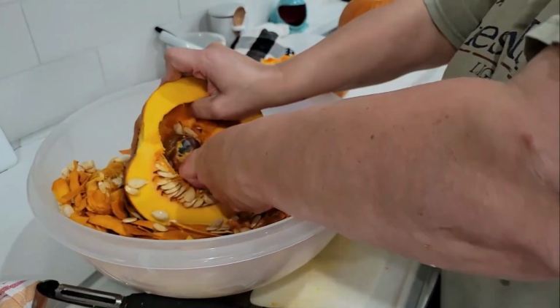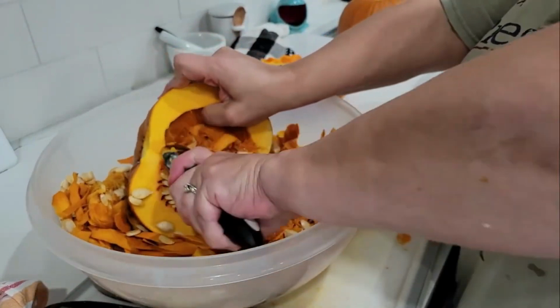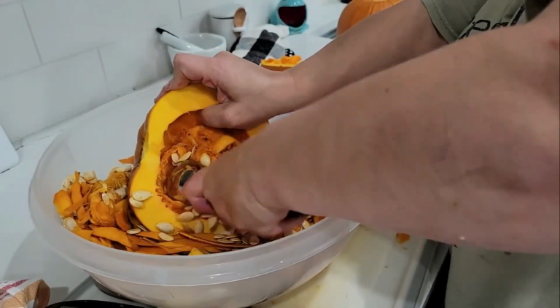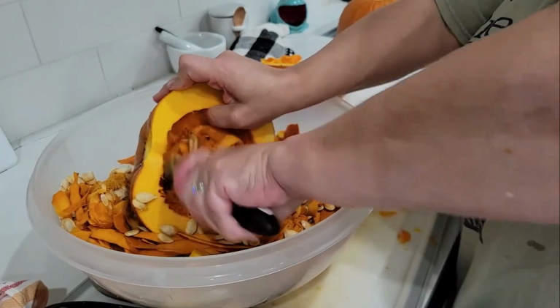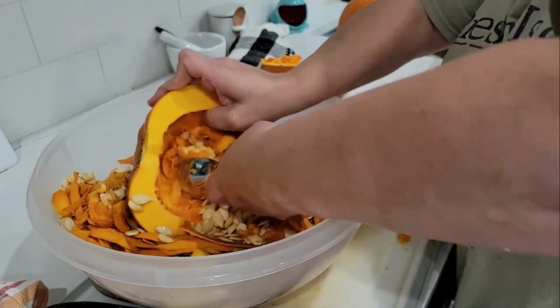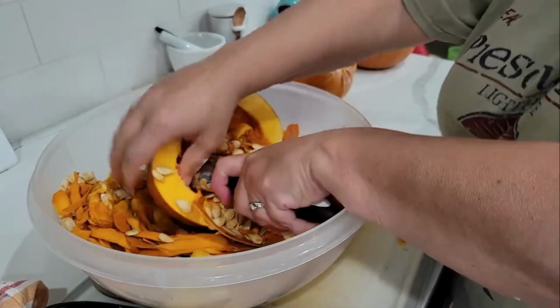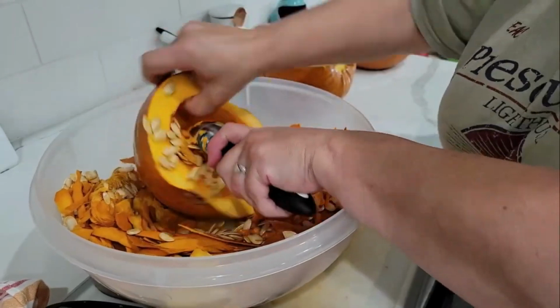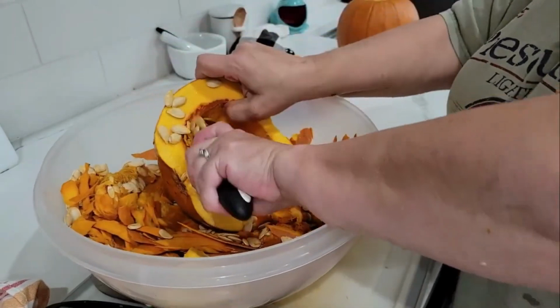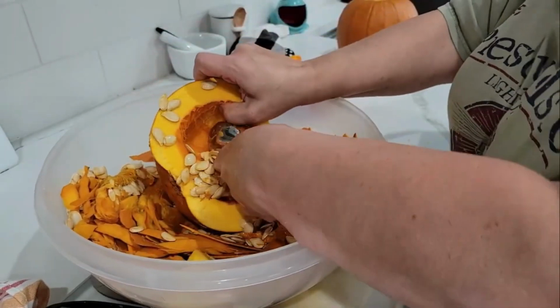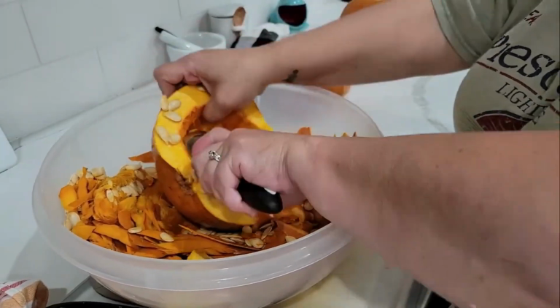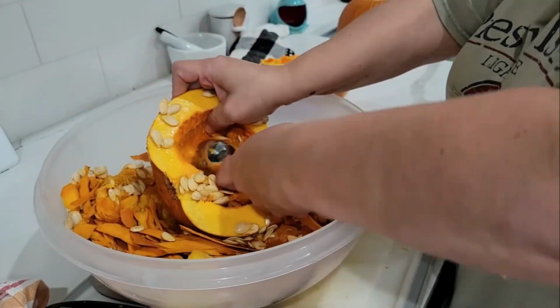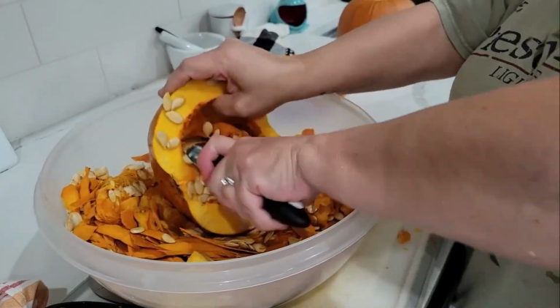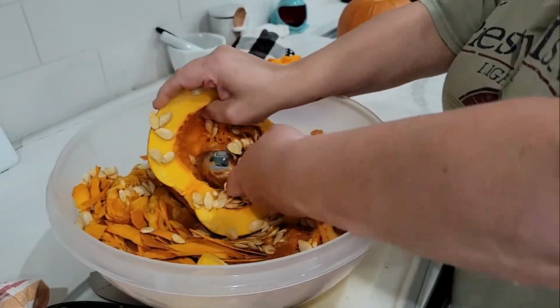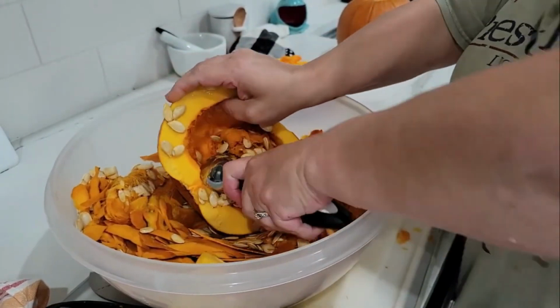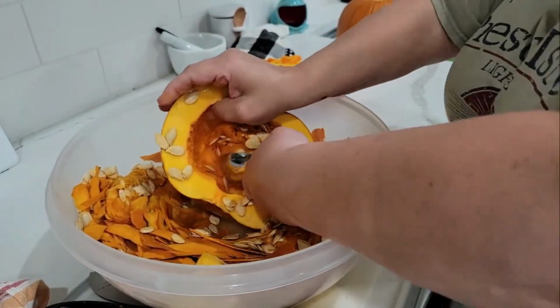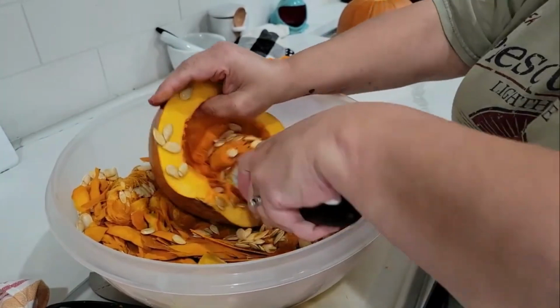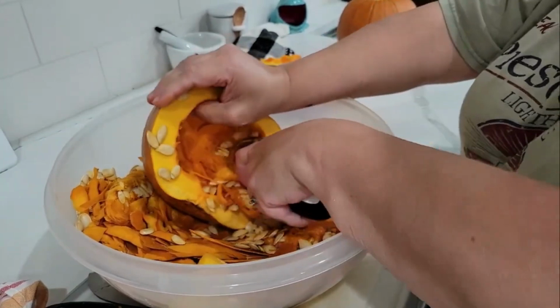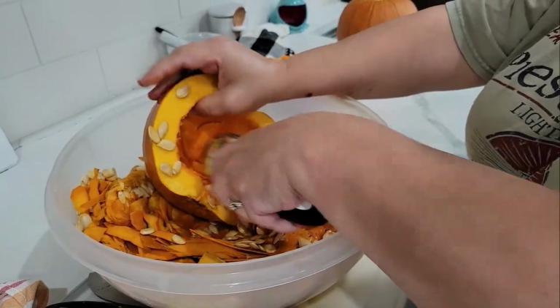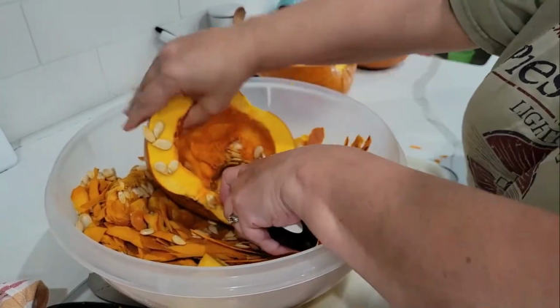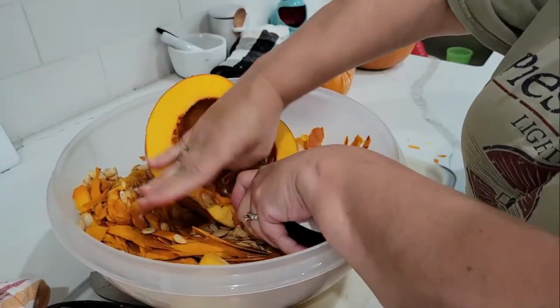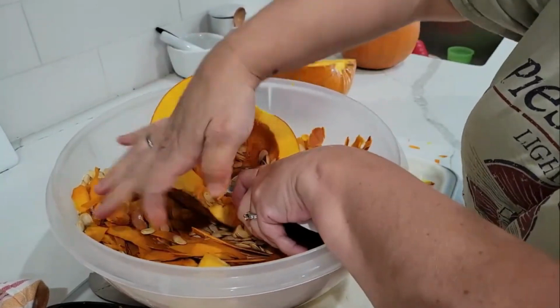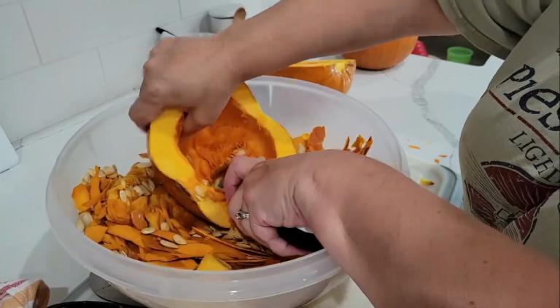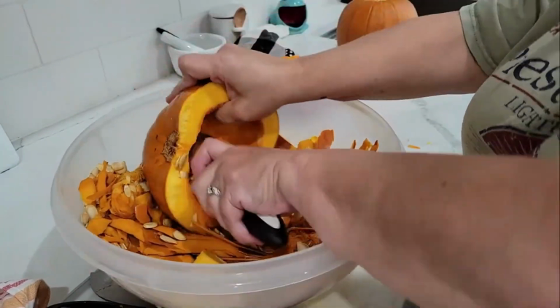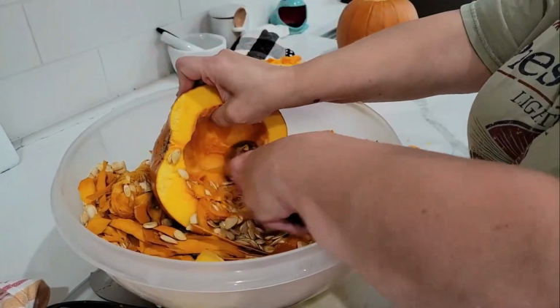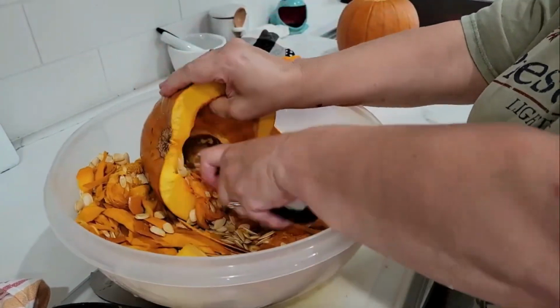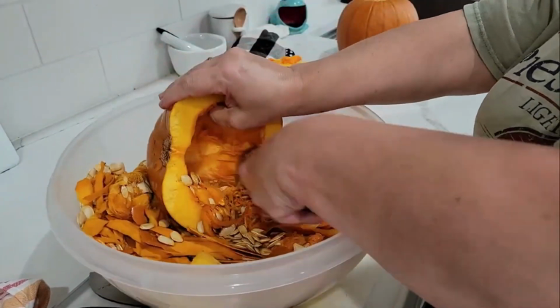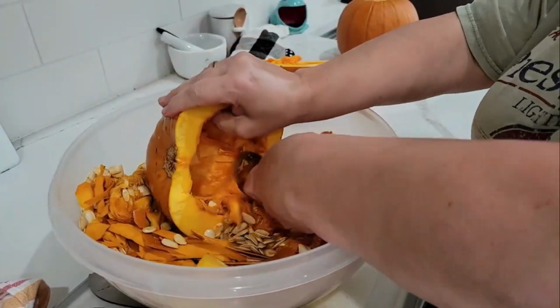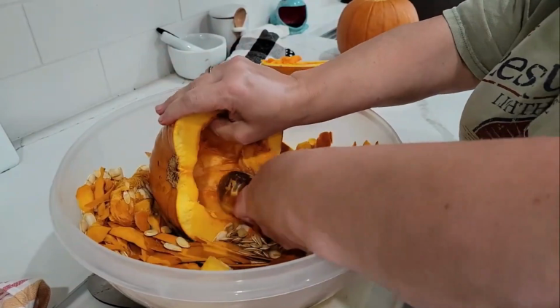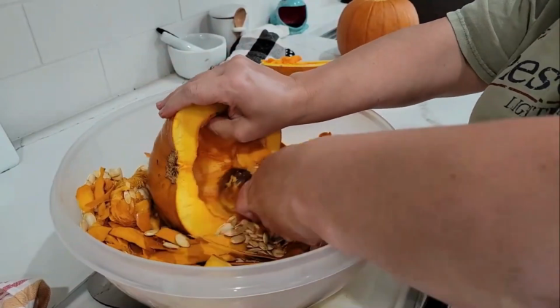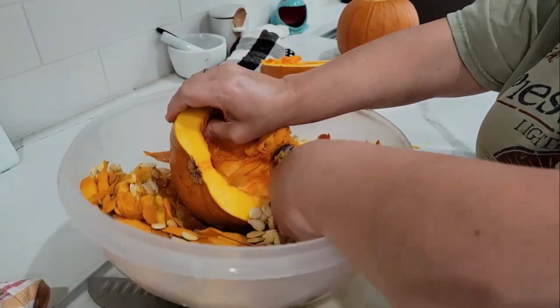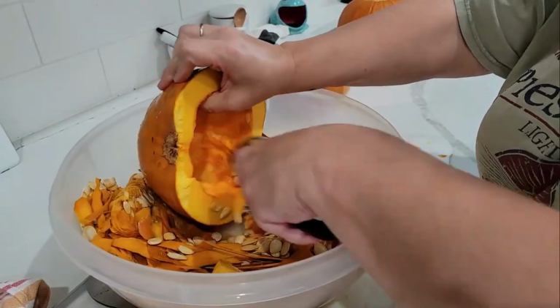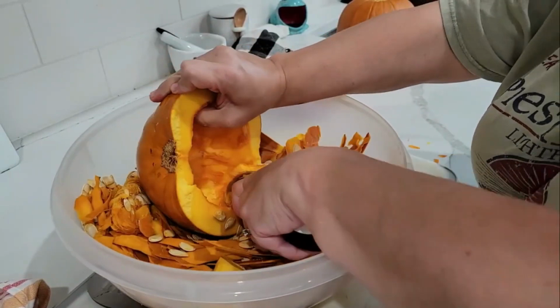It's pretty quick work when you're using an ice cream scoop that's pretty rigid. Metal works the best. And we're almost done — look at all those seeds we can make use of. You could roast those if you wanted as well.